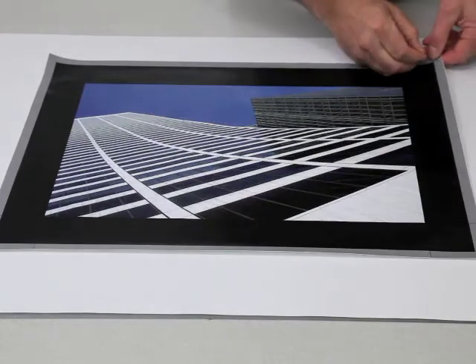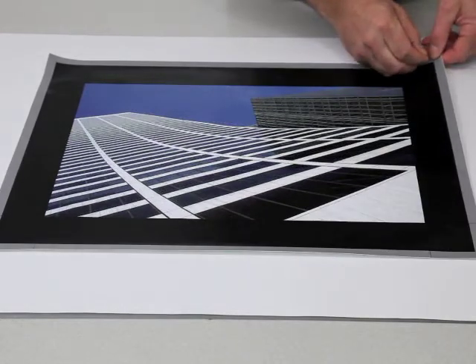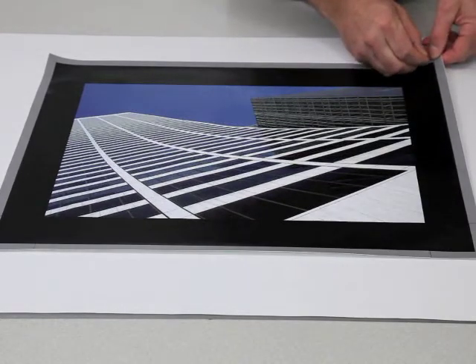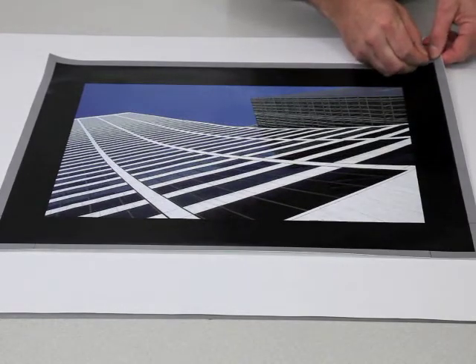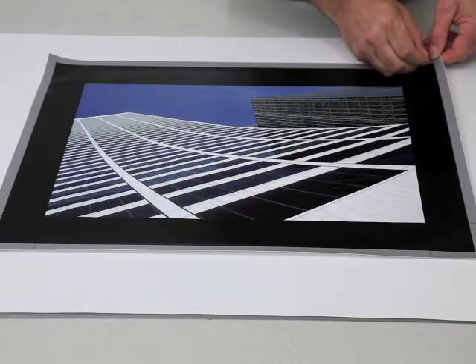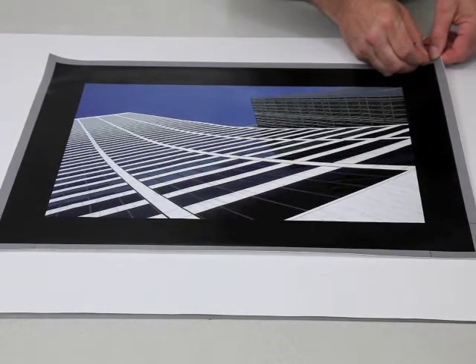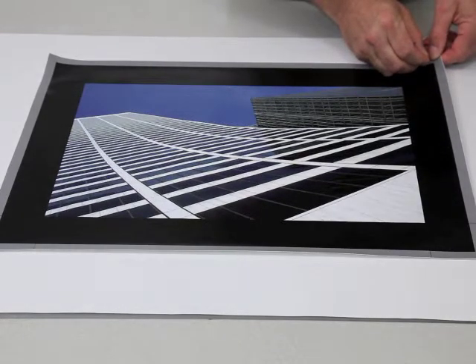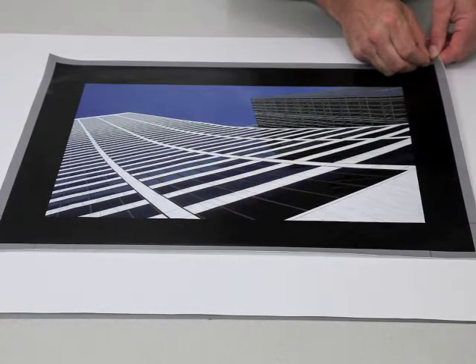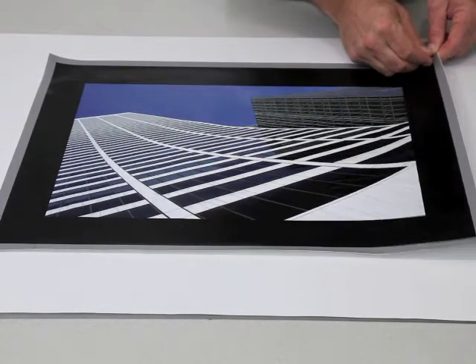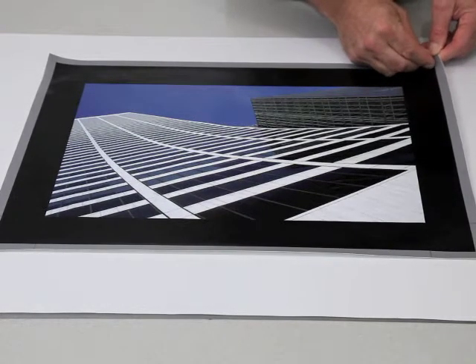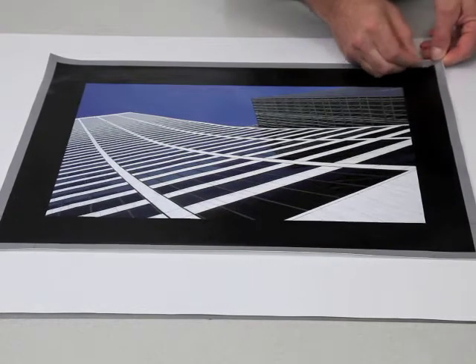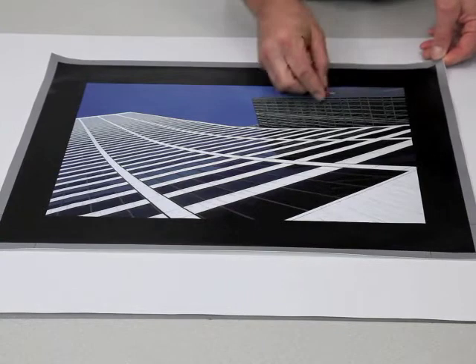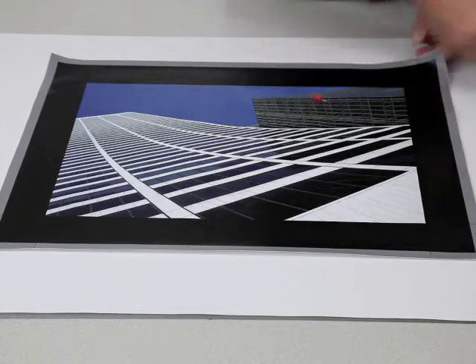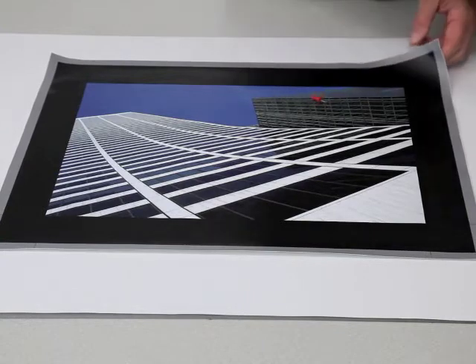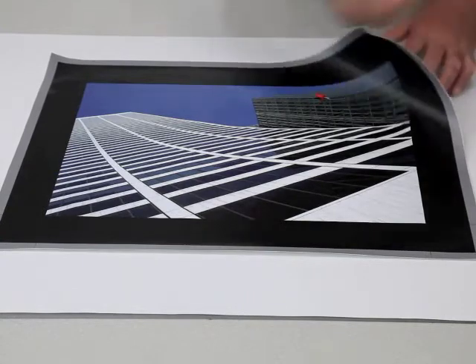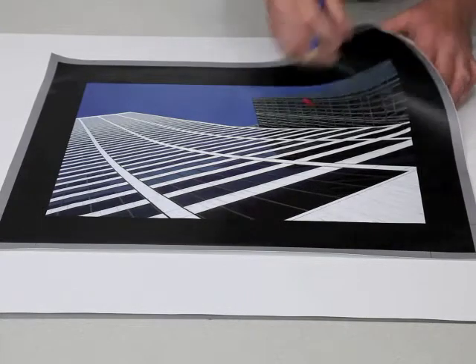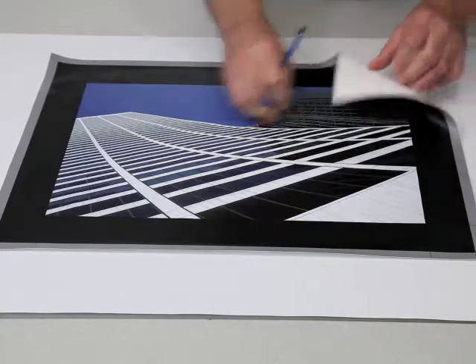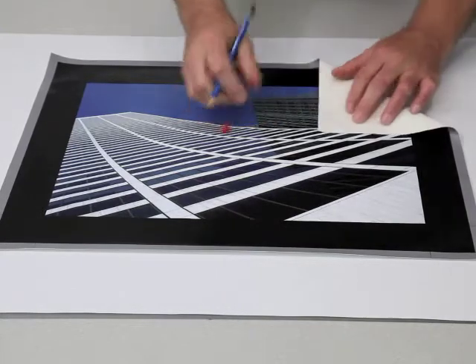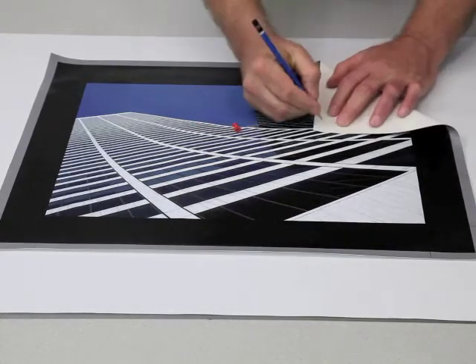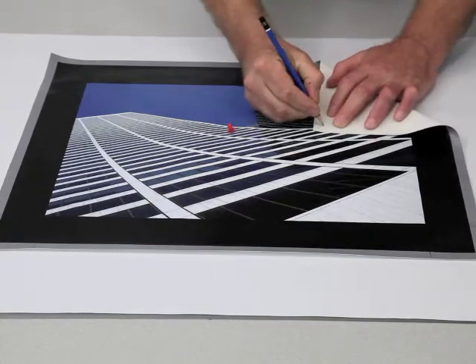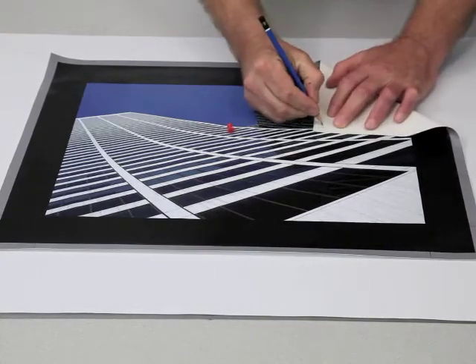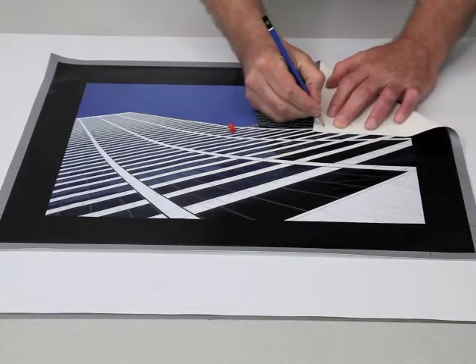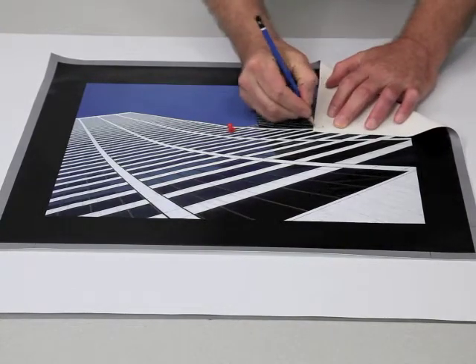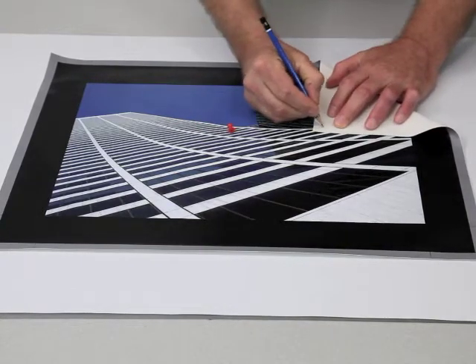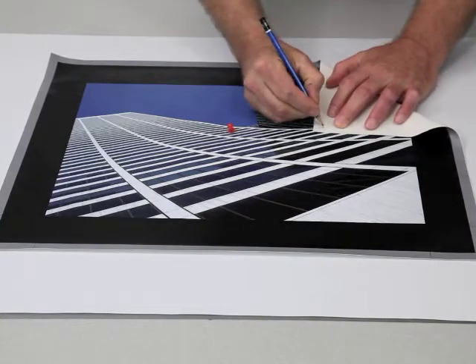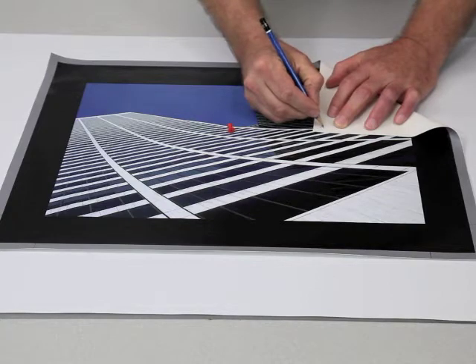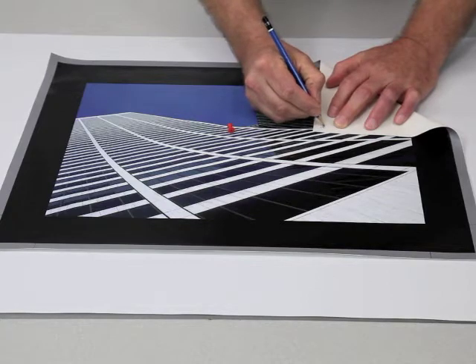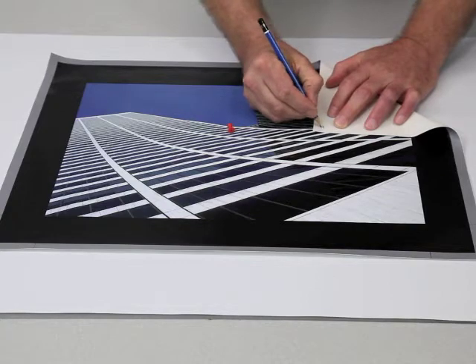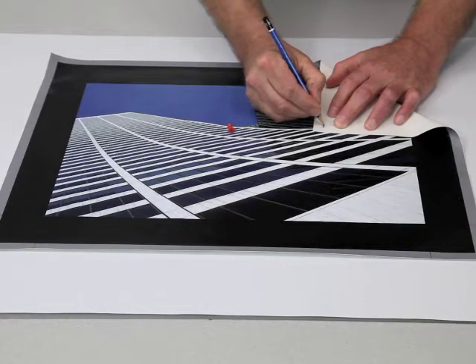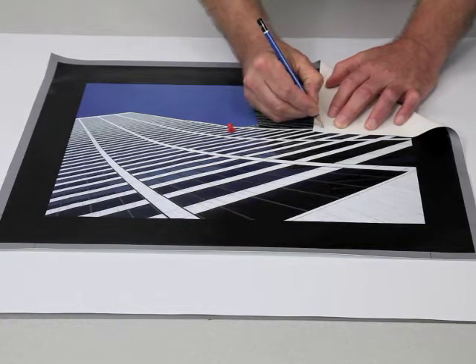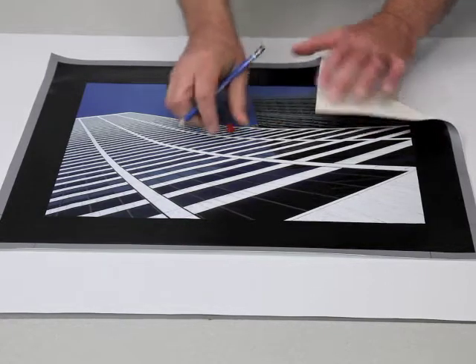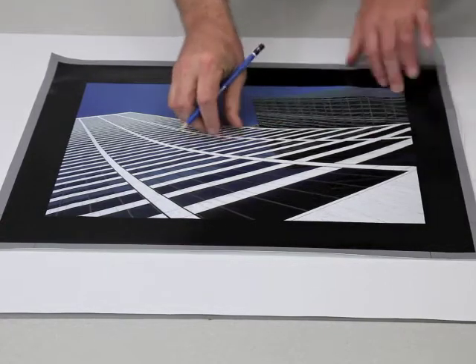The first step is to locate the print by using the push pin to make a tiny hole precisely at the outside corners of the two-inch printed border. With a pencil, draw an X at each tiny hole on the back of the canvas.